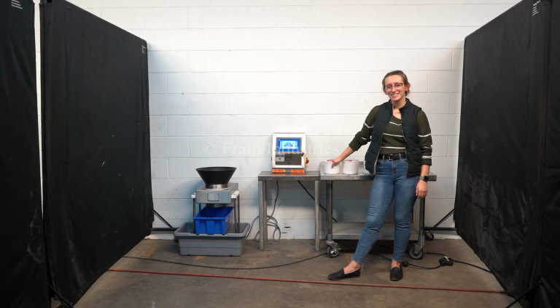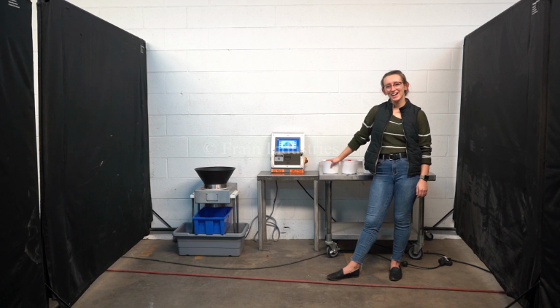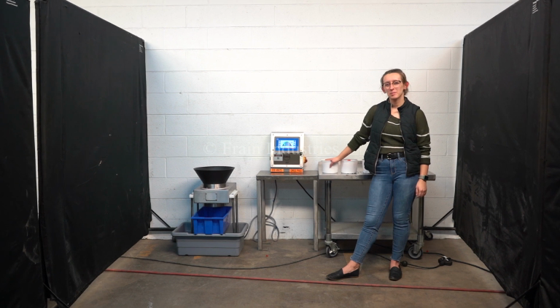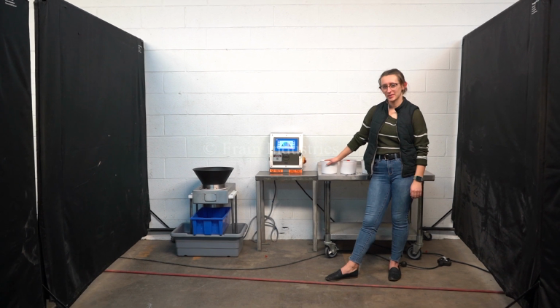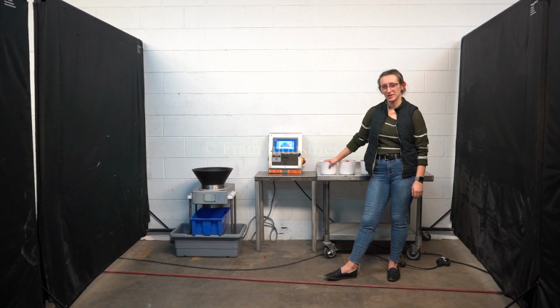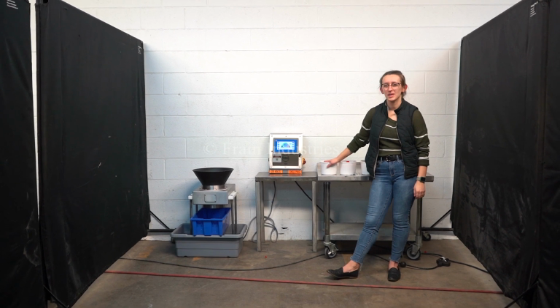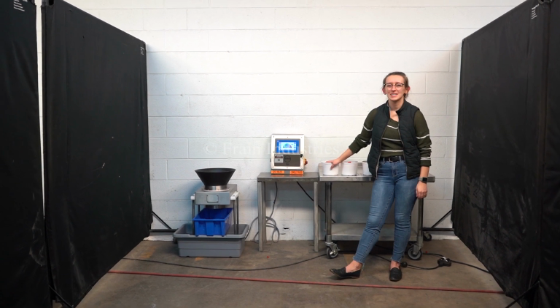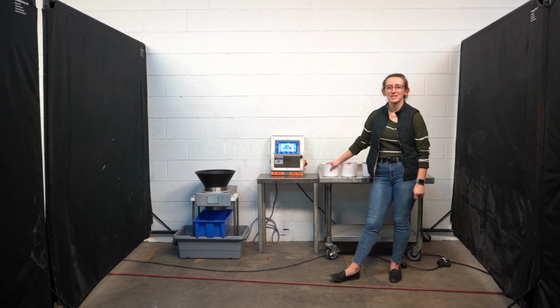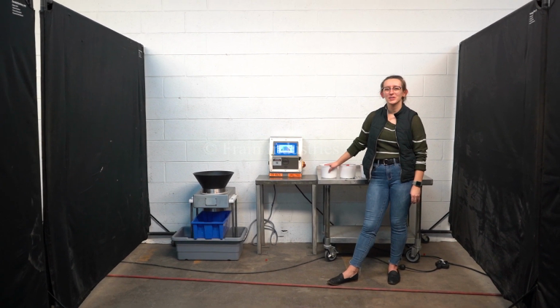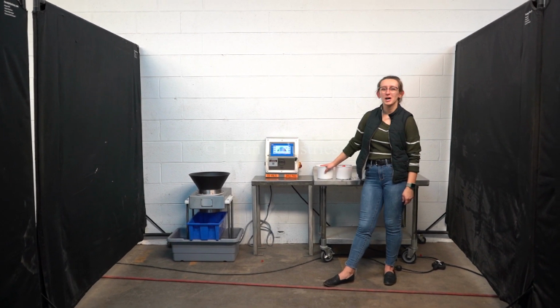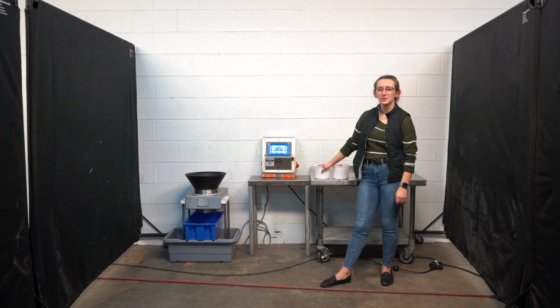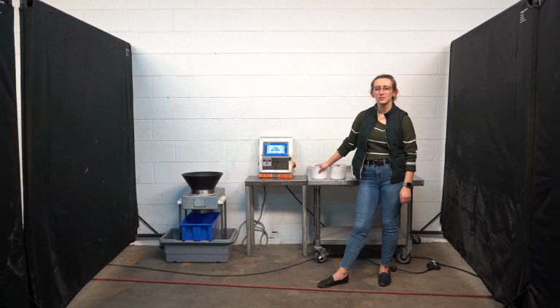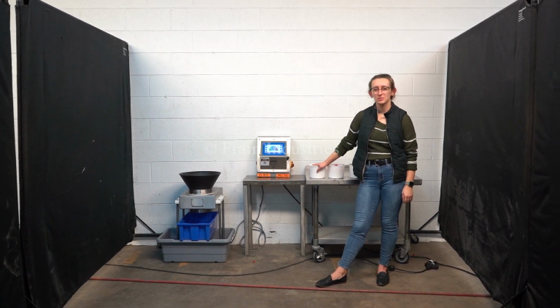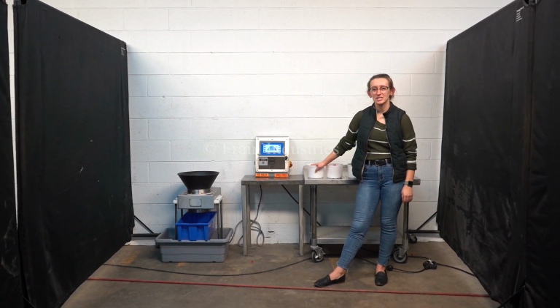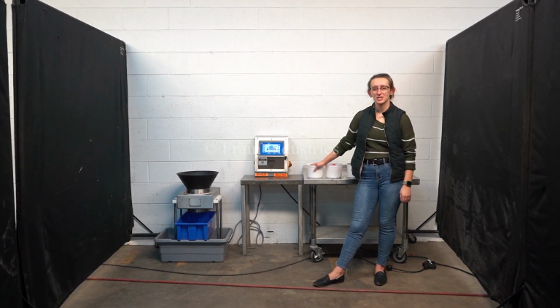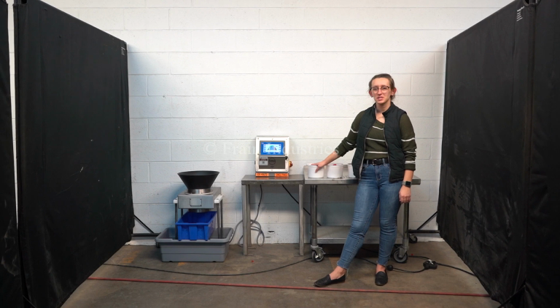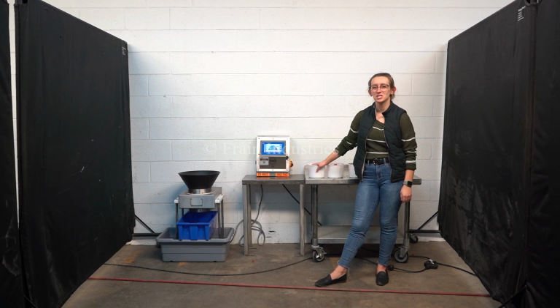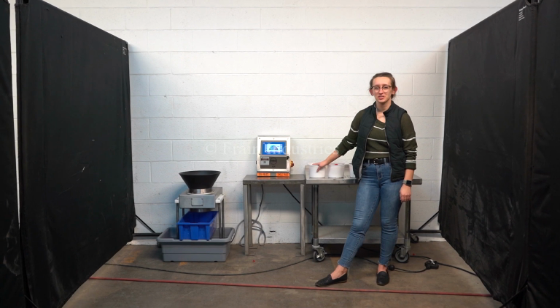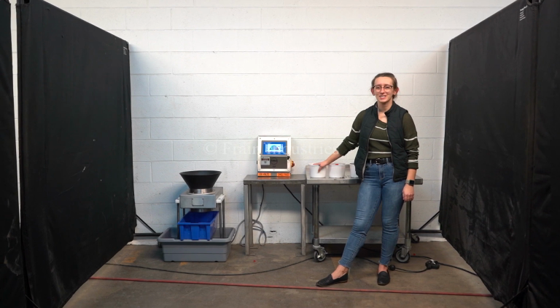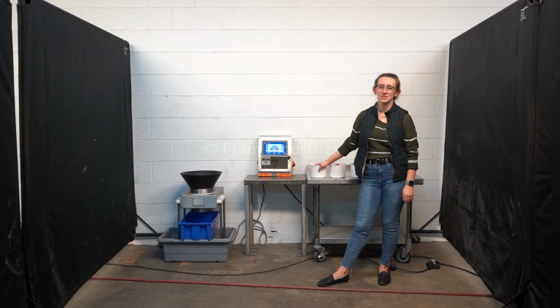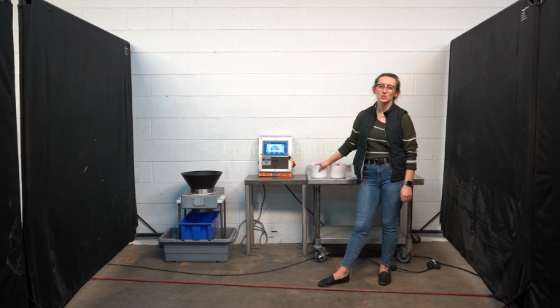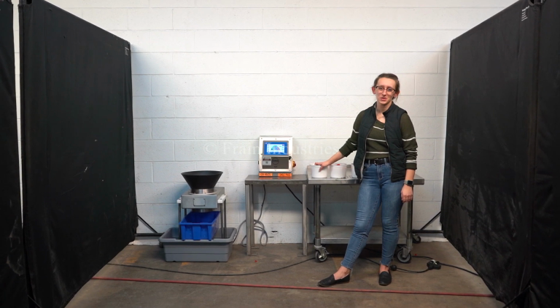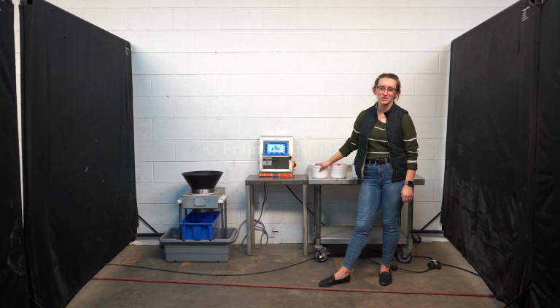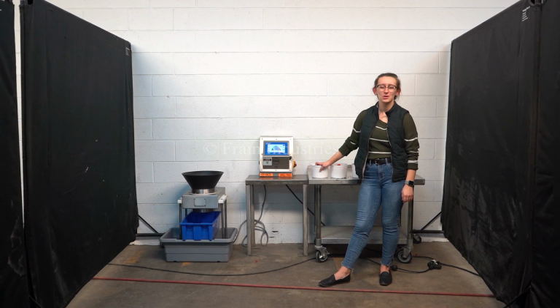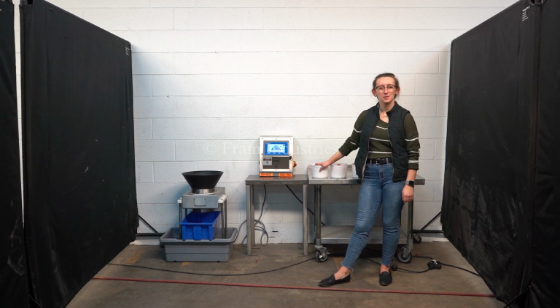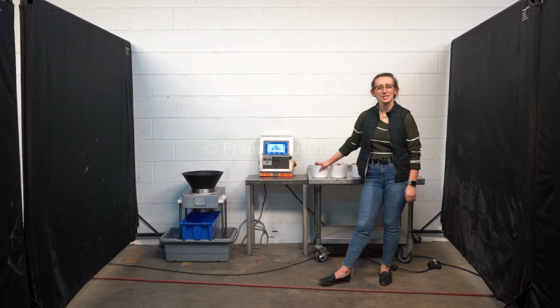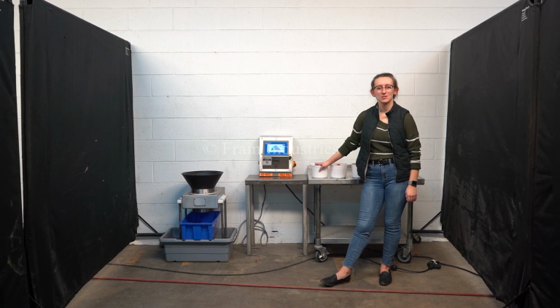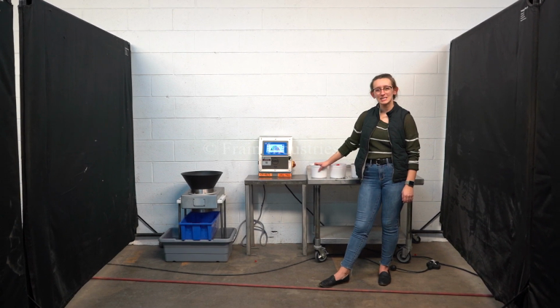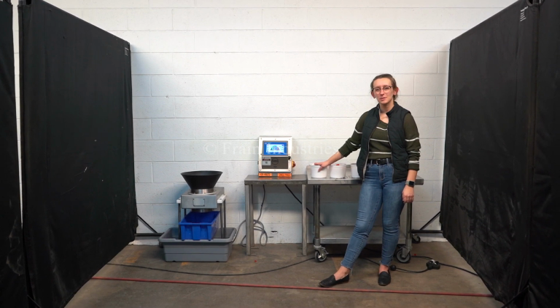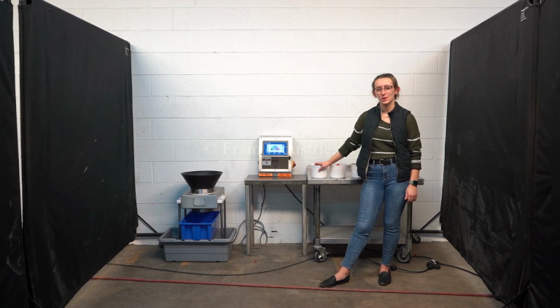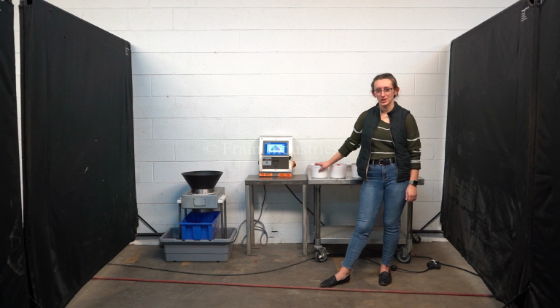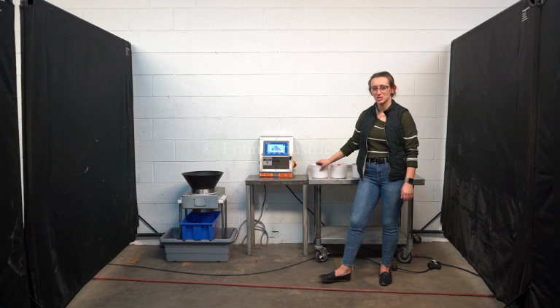Hi, I'm Elena with the Frame Group. Today I'll be cycling your Loma IQ4 flow-through metal detector. This machine is currently set to single phase 120 volts. We recommend reading the manual in its entirety before powering on the machine.